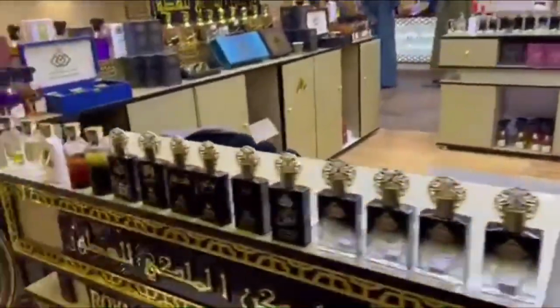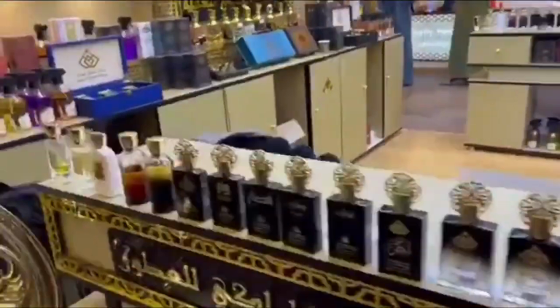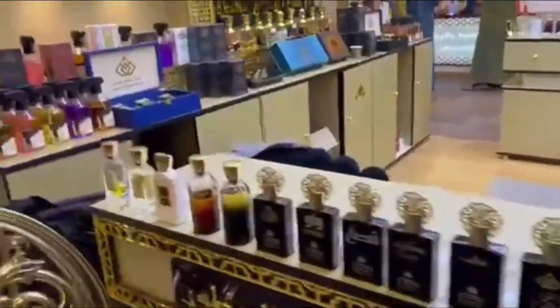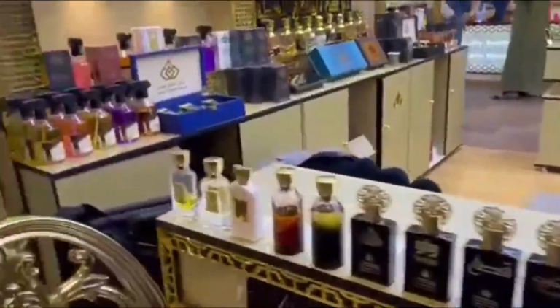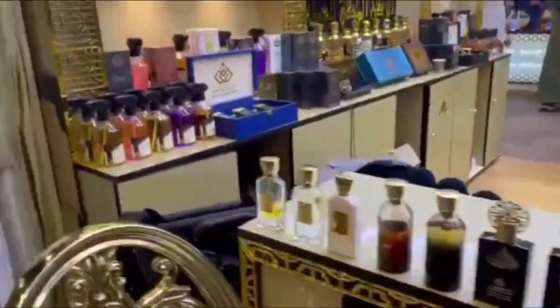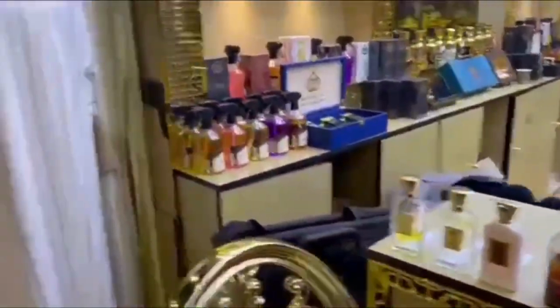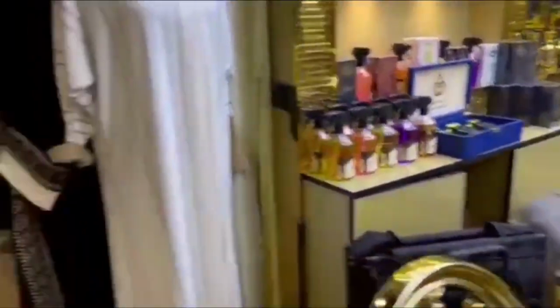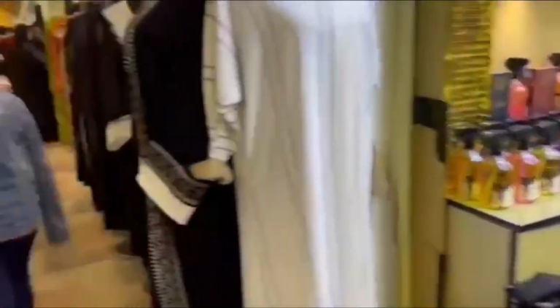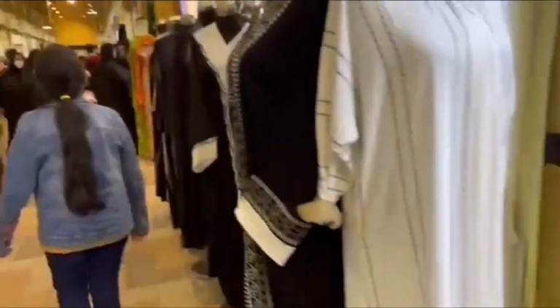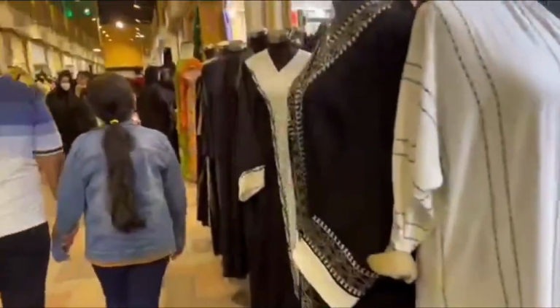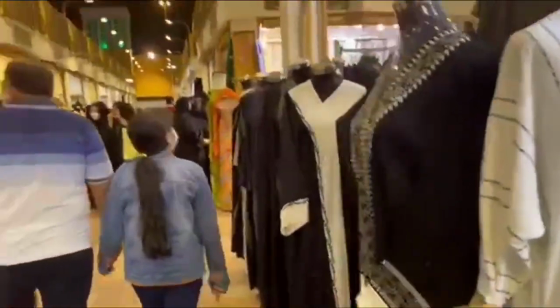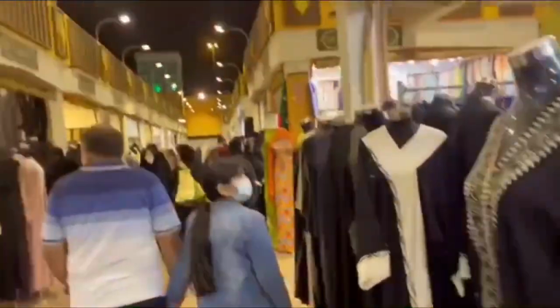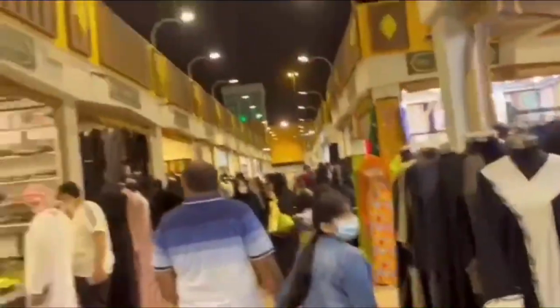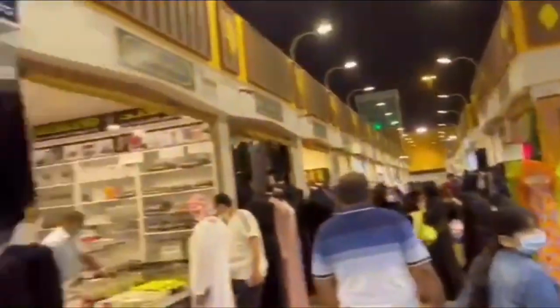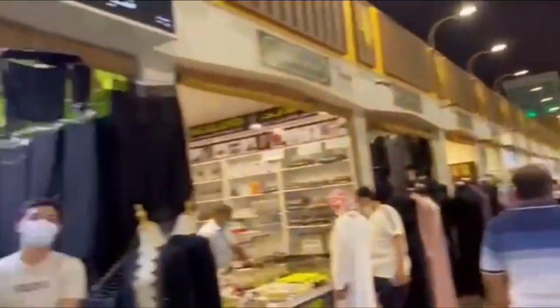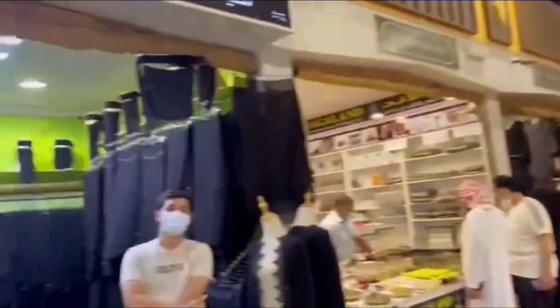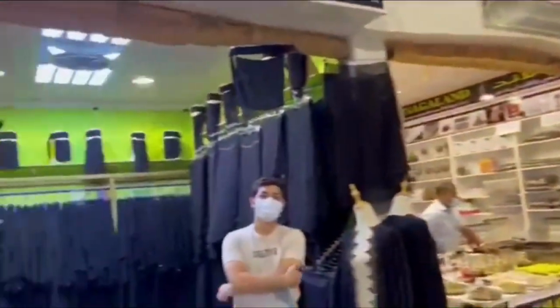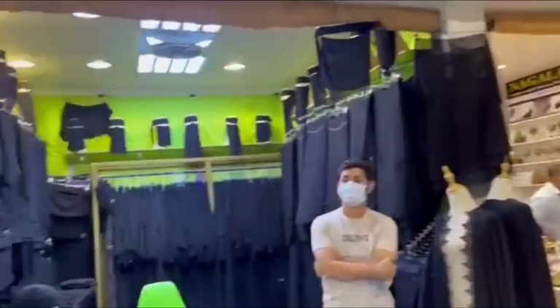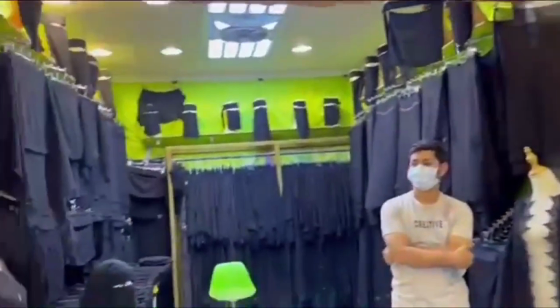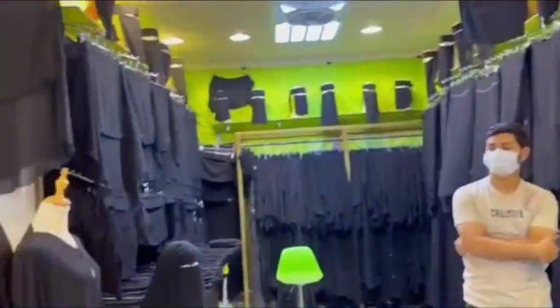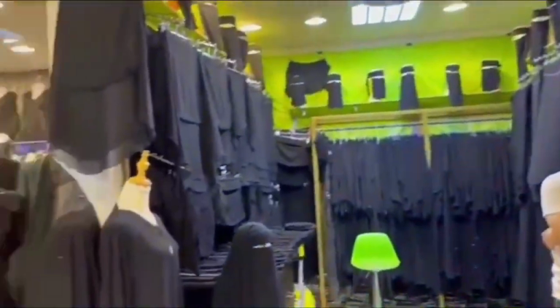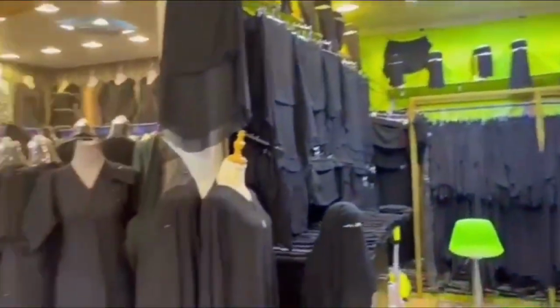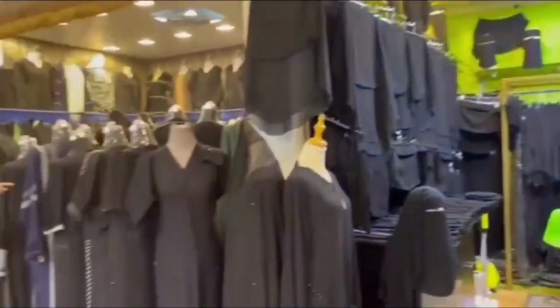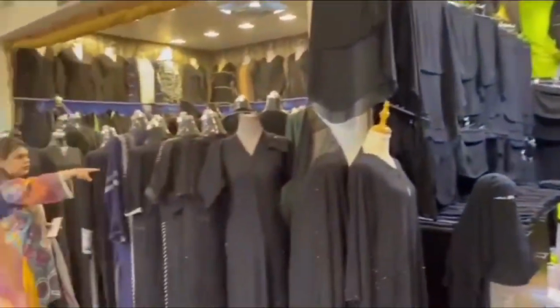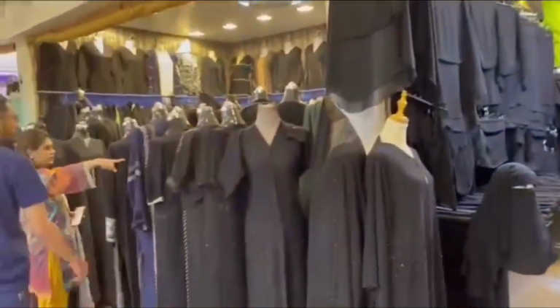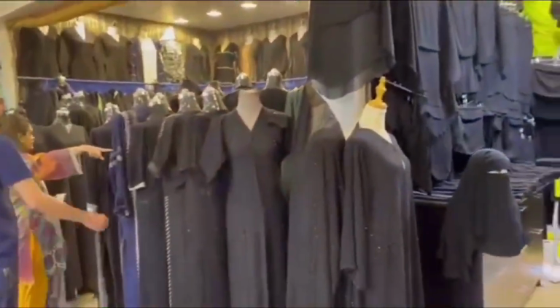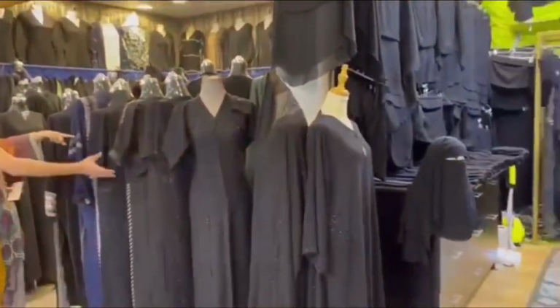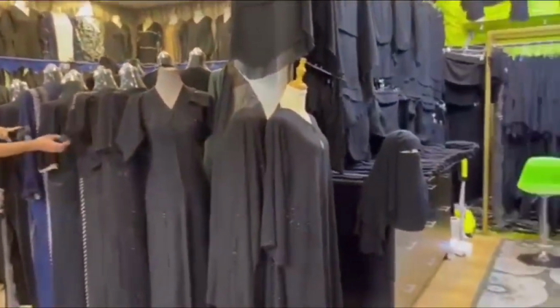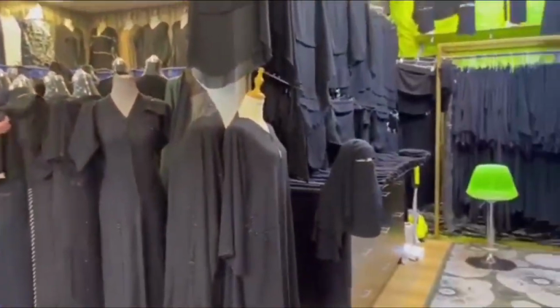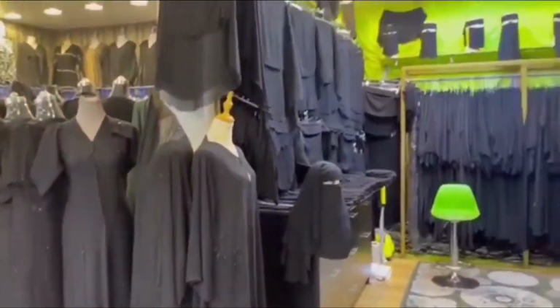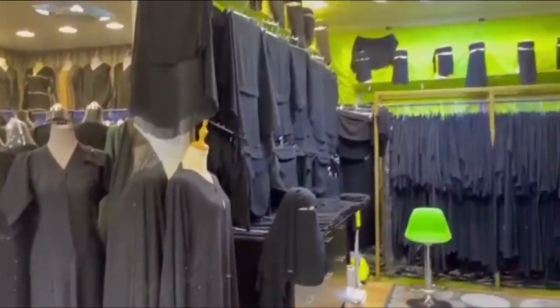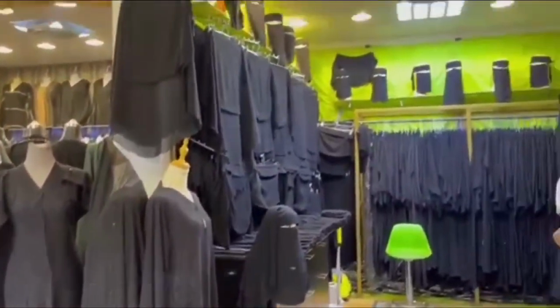There are also many Abaya shops and Ajwa date shops where many people were buying. The variety of perfumes, each with their unique scents, was impressive.